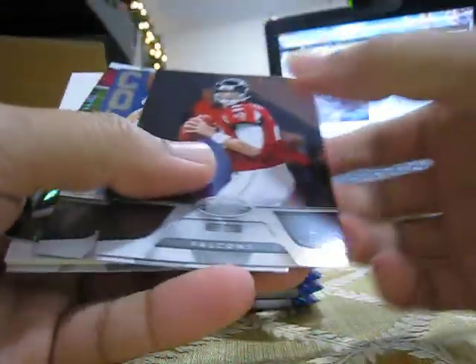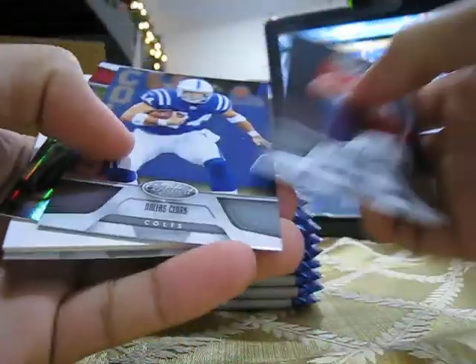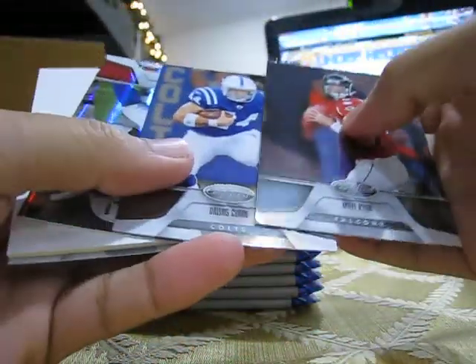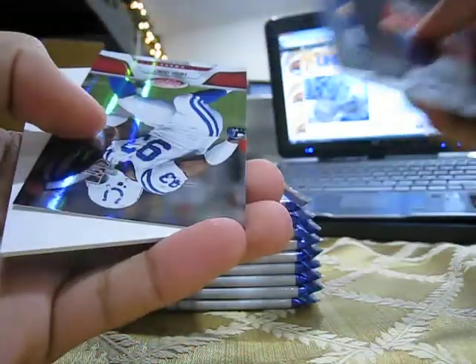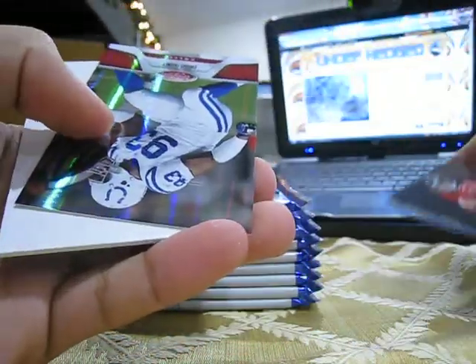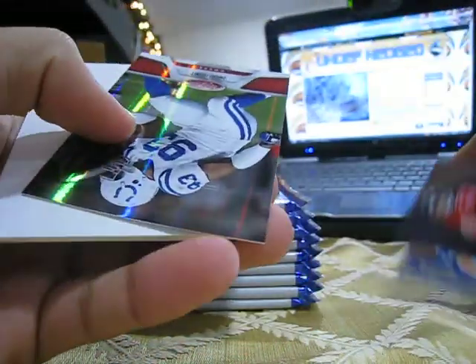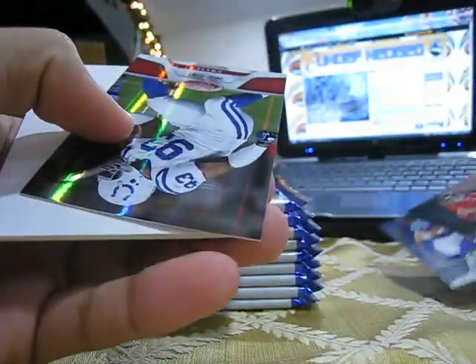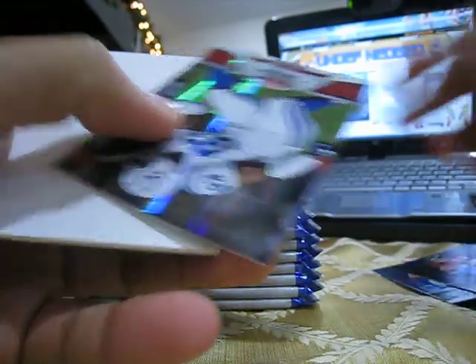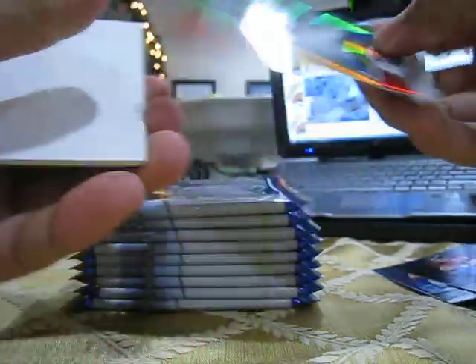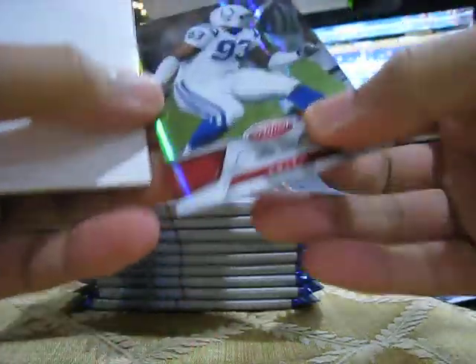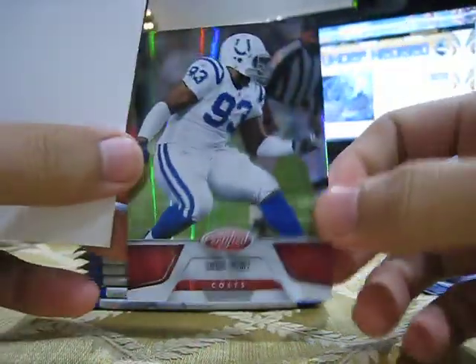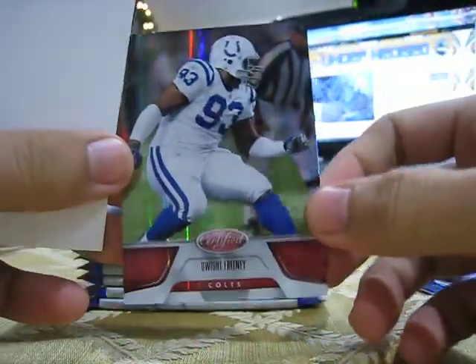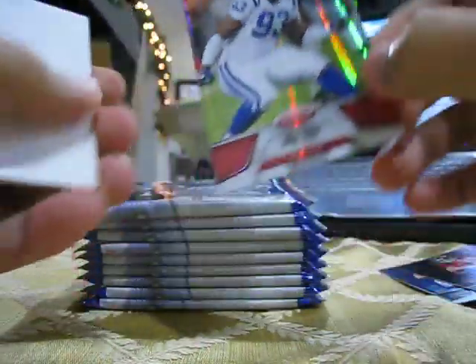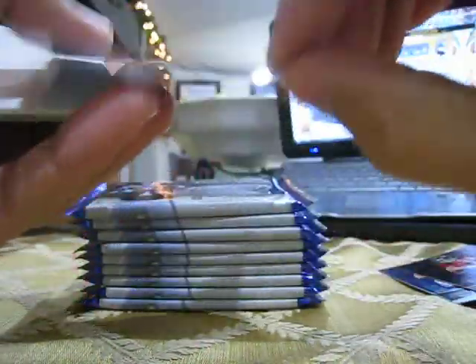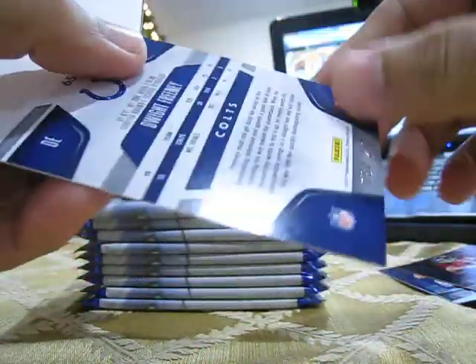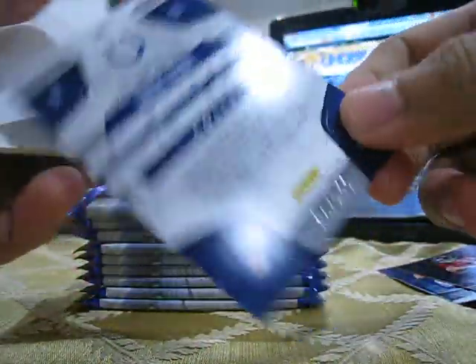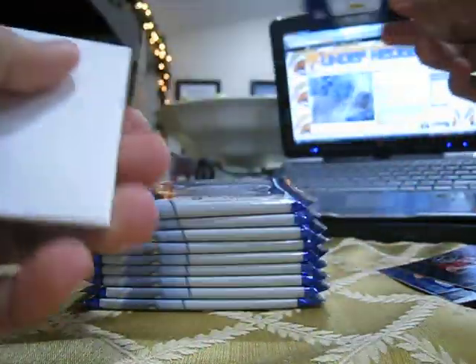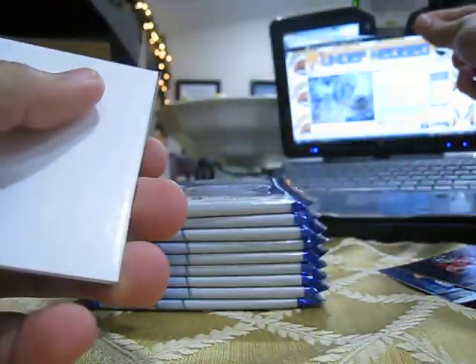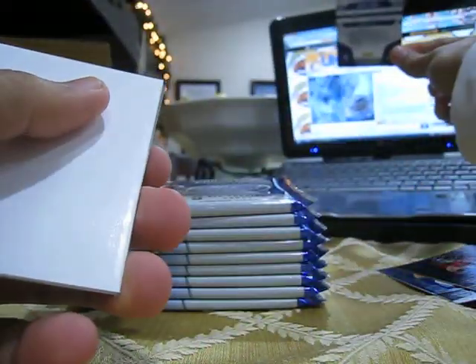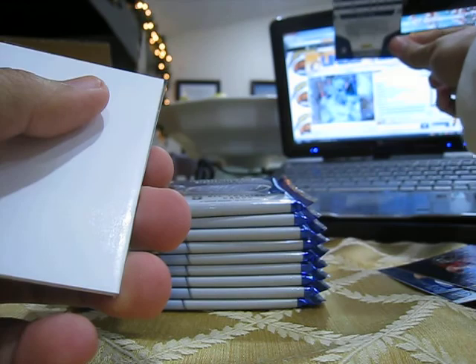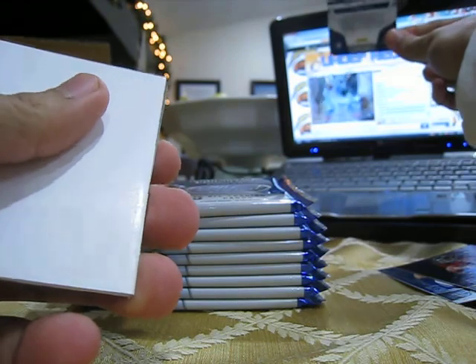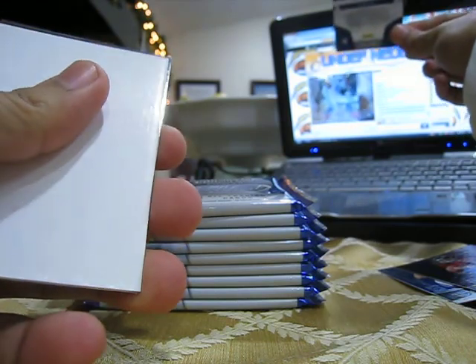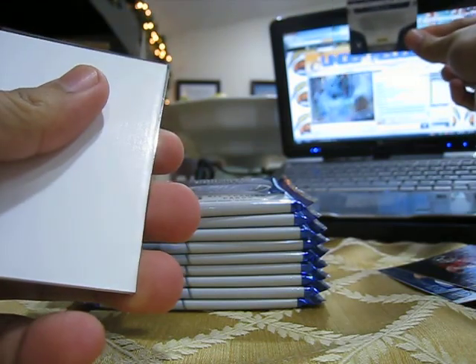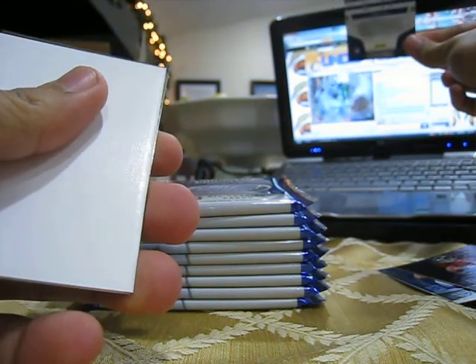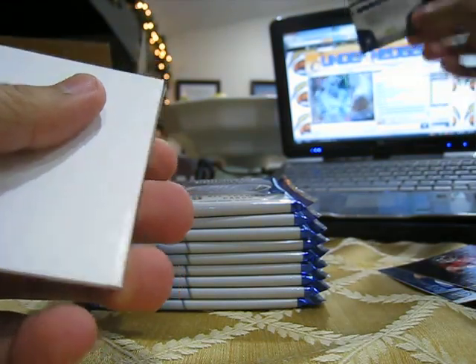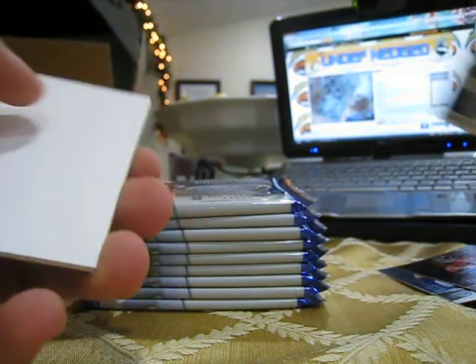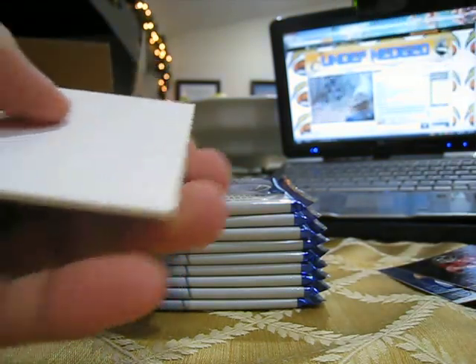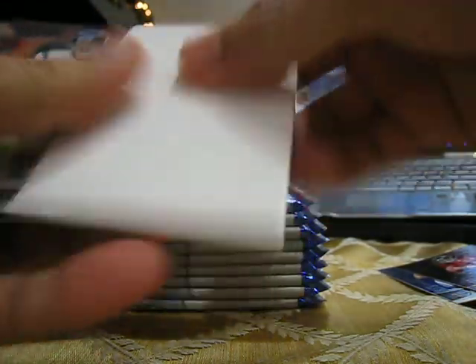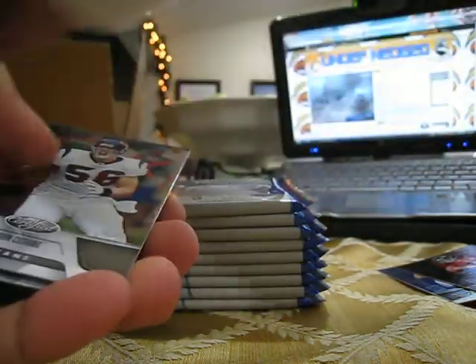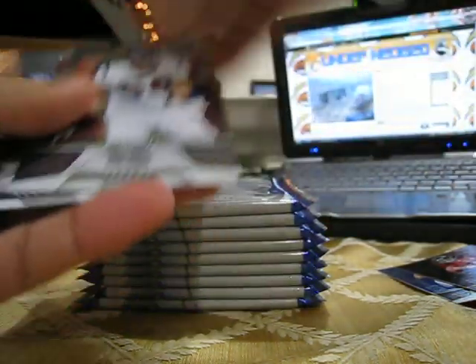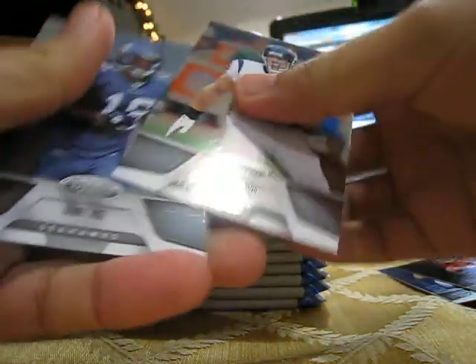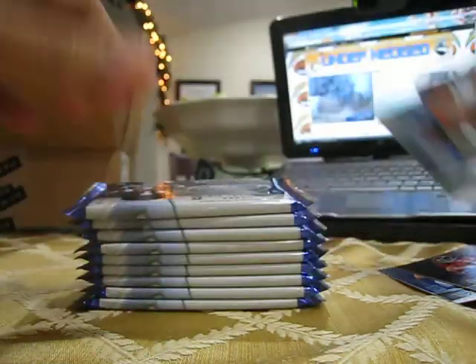Base cards. Got a Dwight Freeney red, number 250. Base, base.